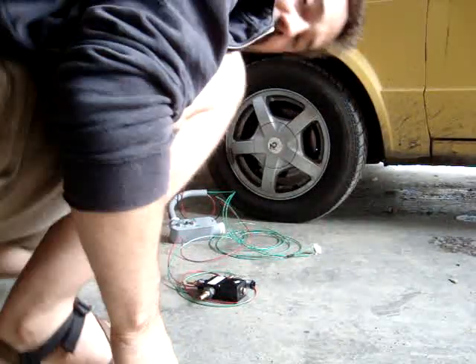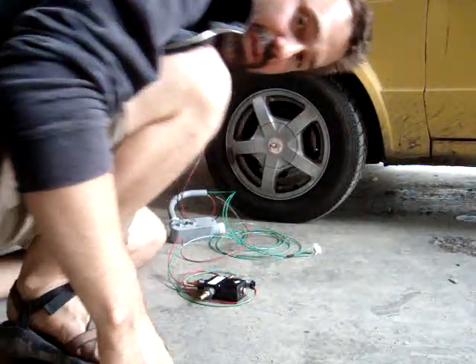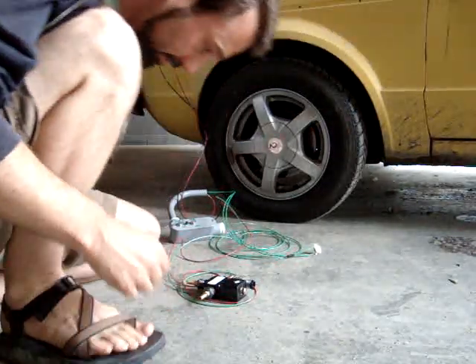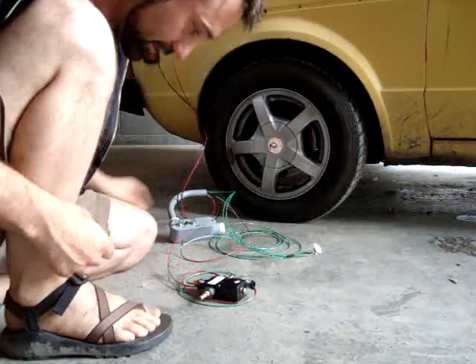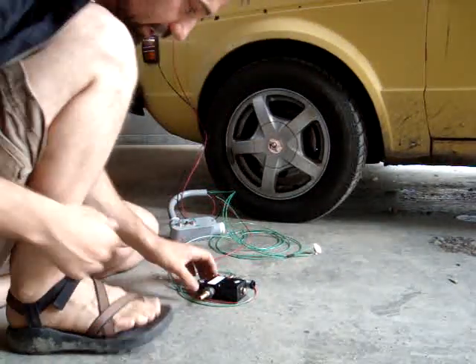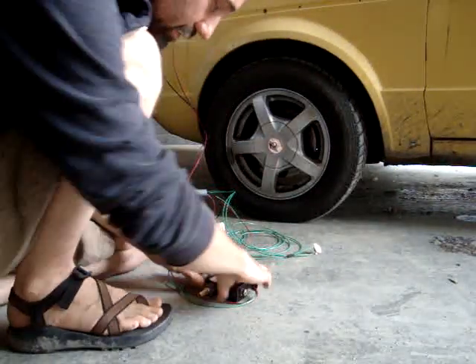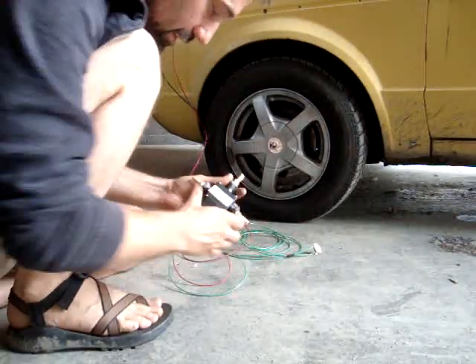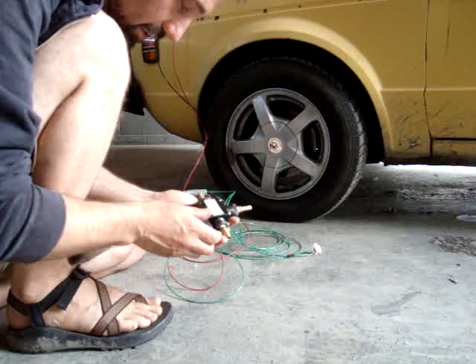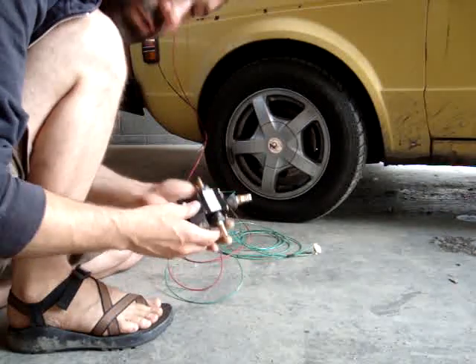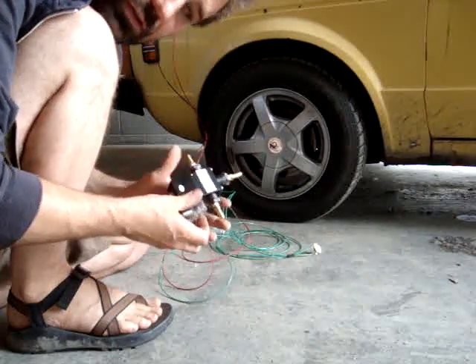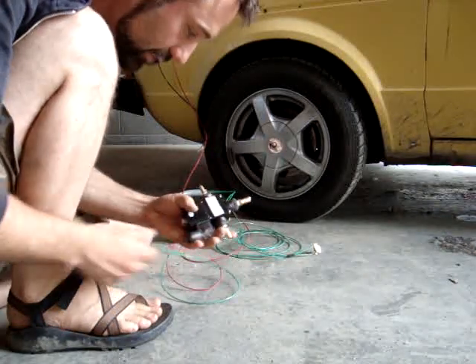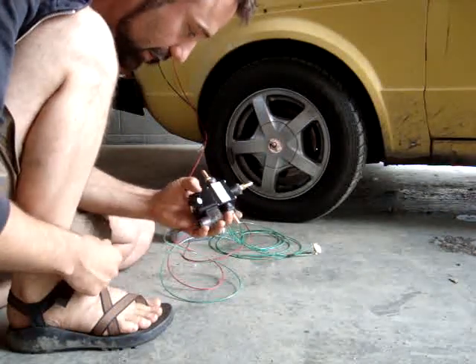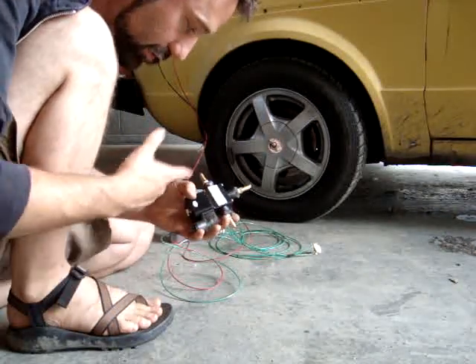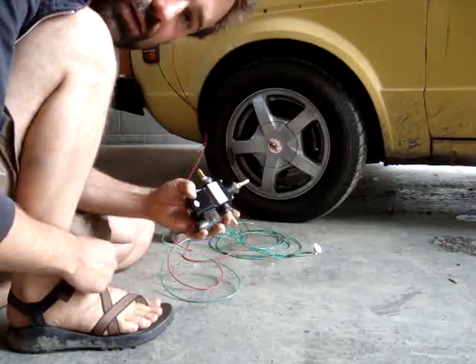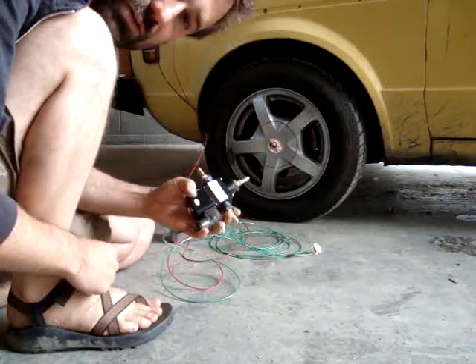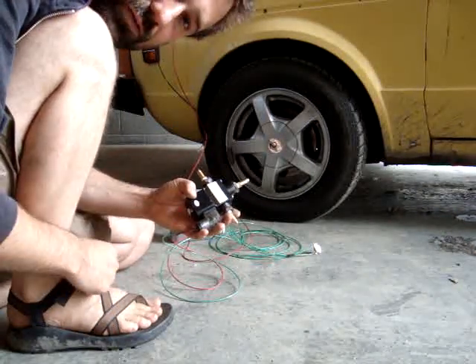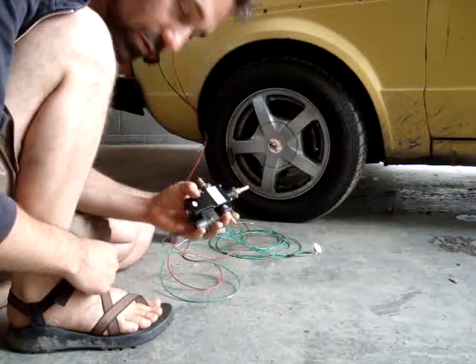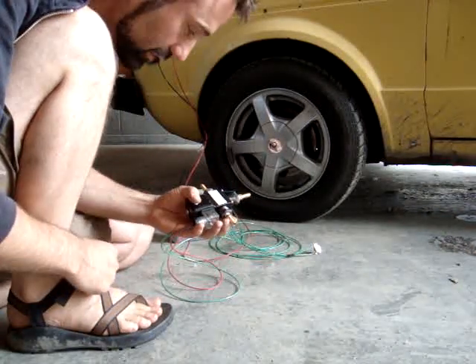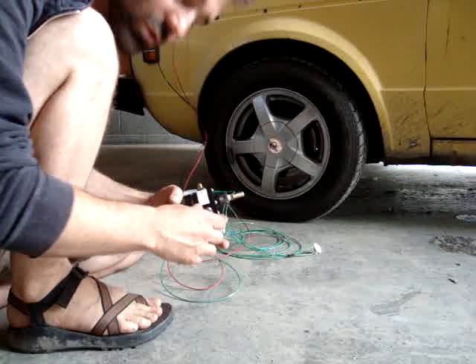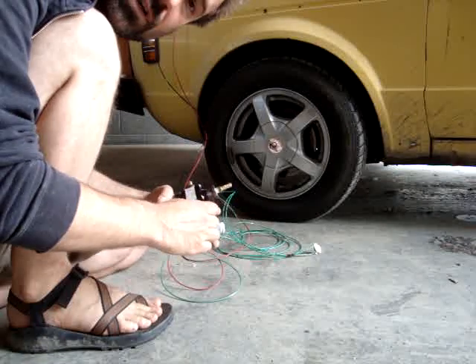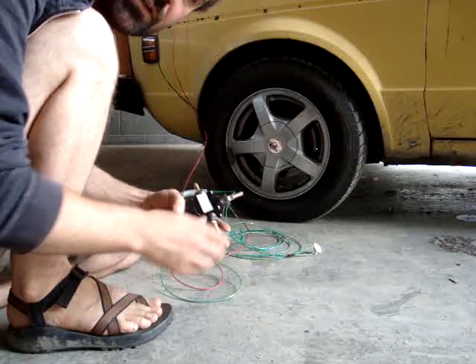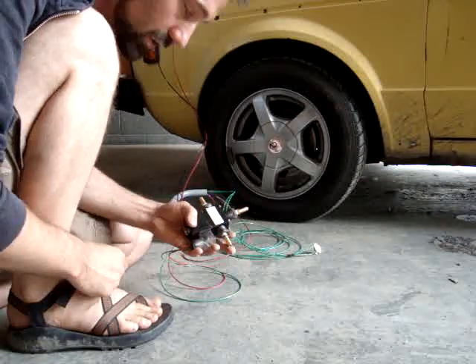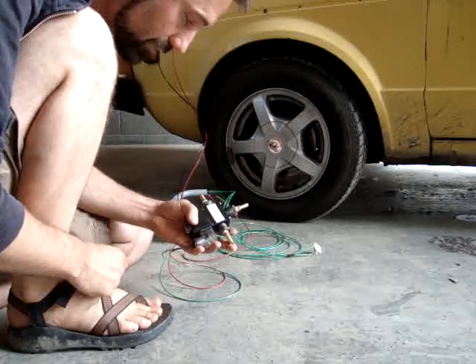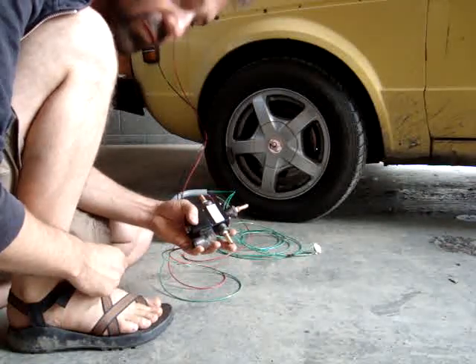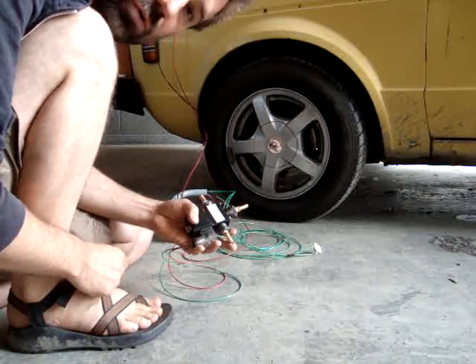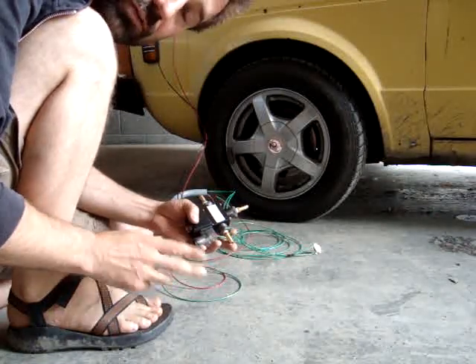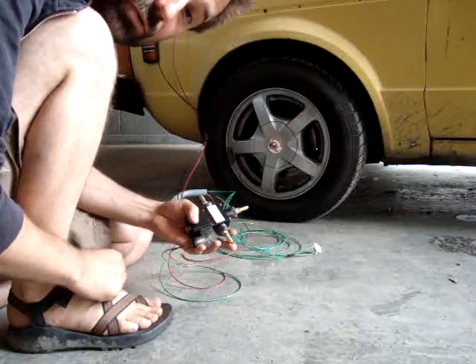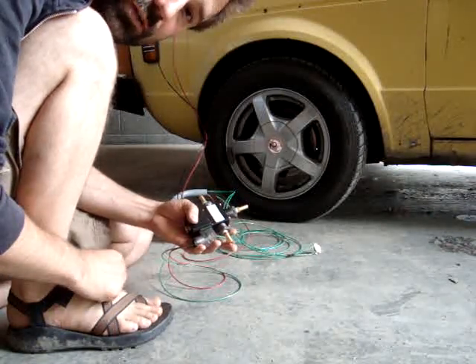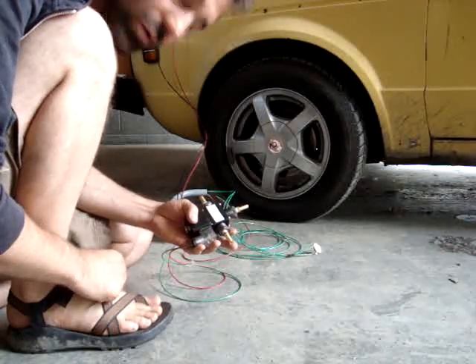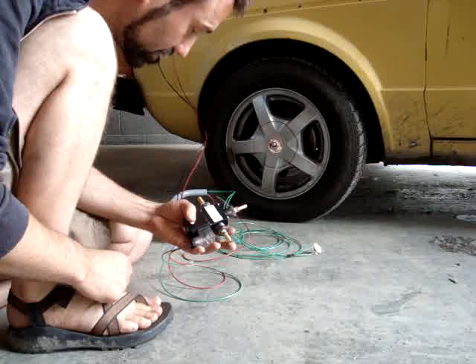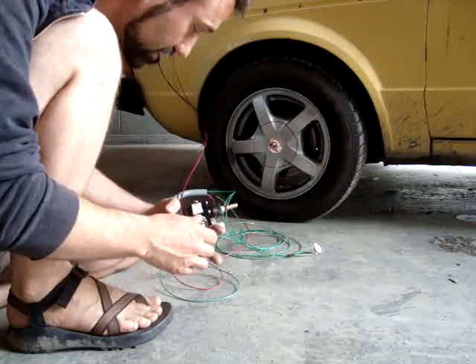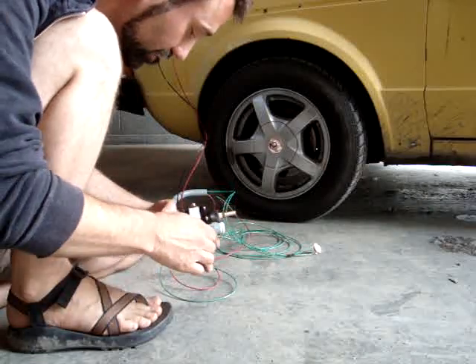Hello, my name is Travis, company's Green Conversion, and I'm just demonstrating my three-way solenoid valve, which is used for selecting vegetable oil or different fuels for vegetable oil conversion, straight vegetable oil conversion.